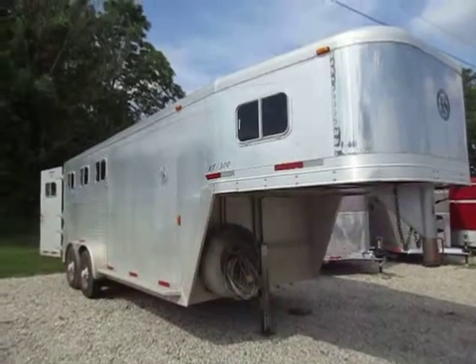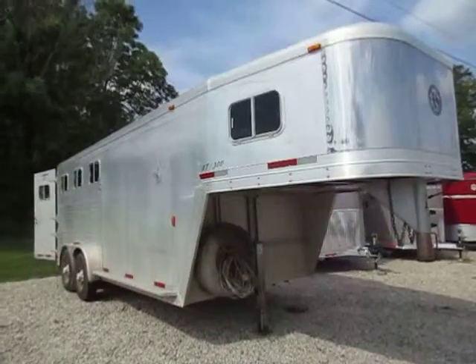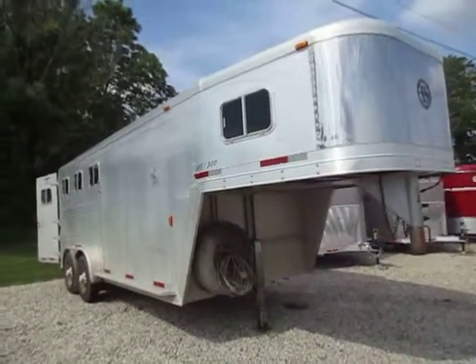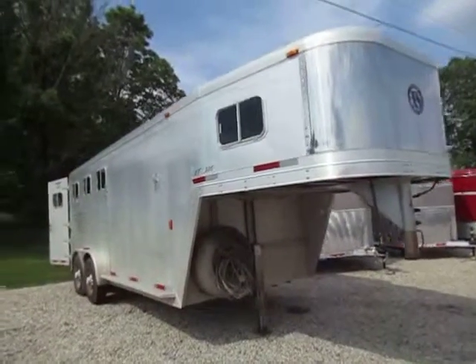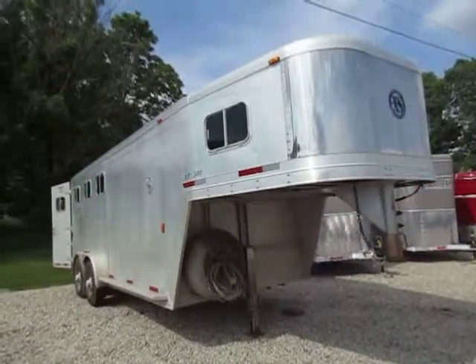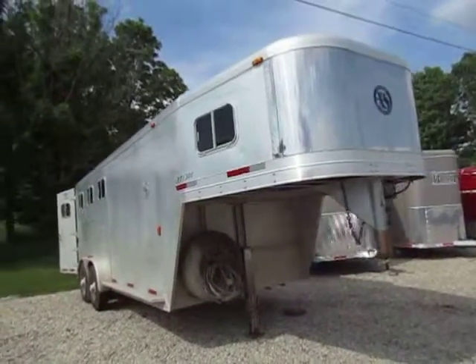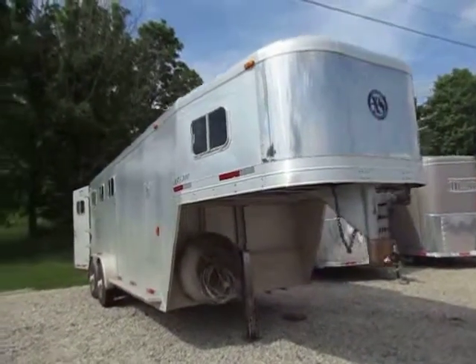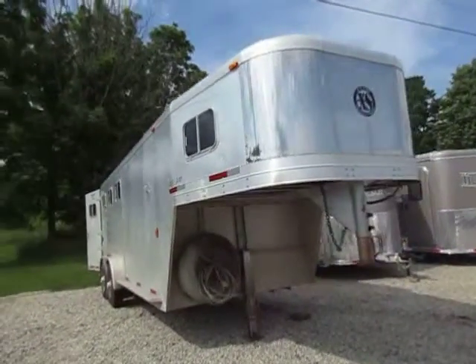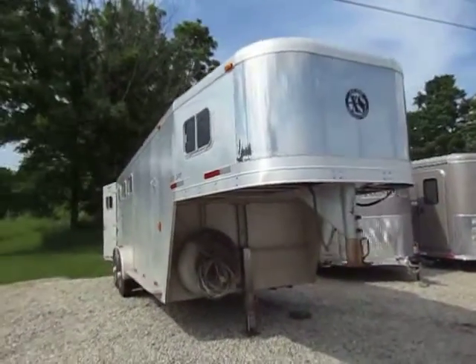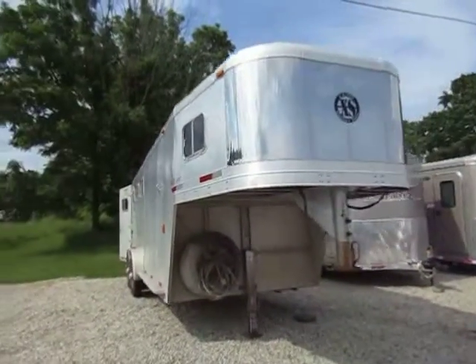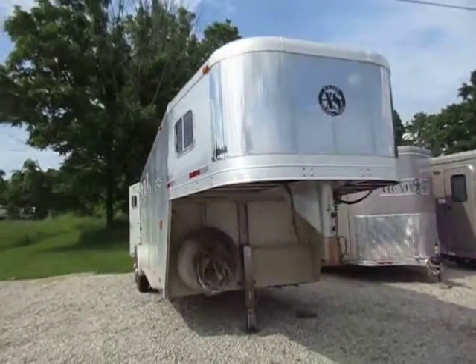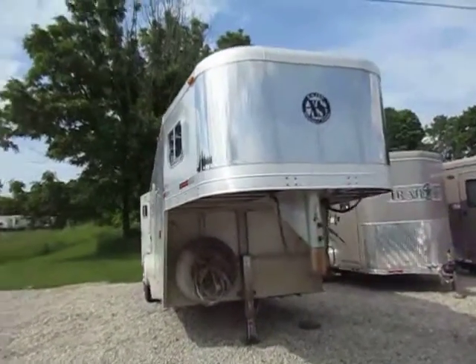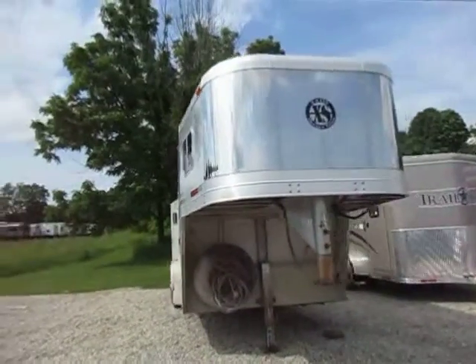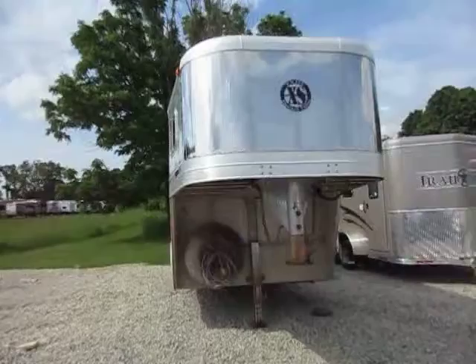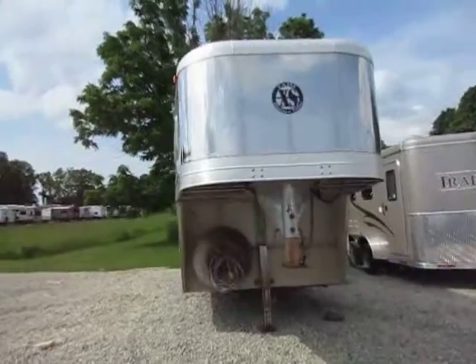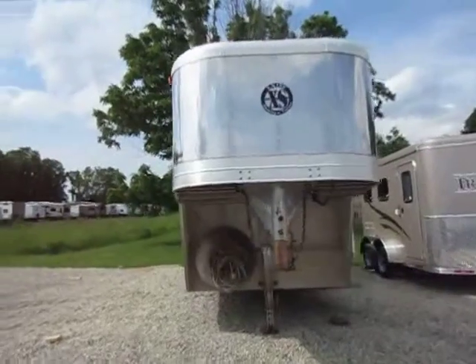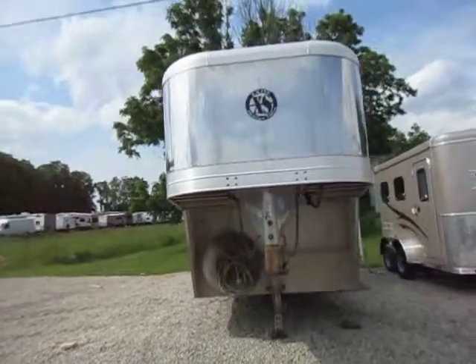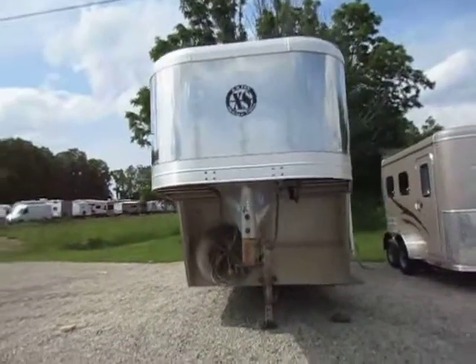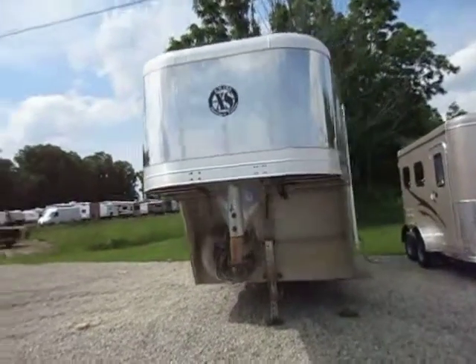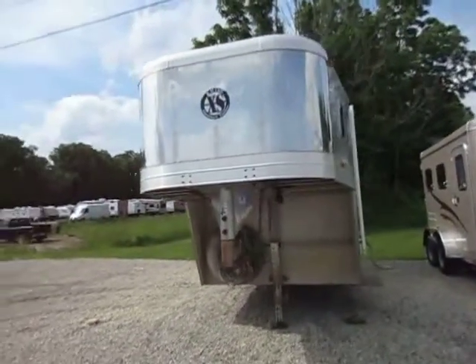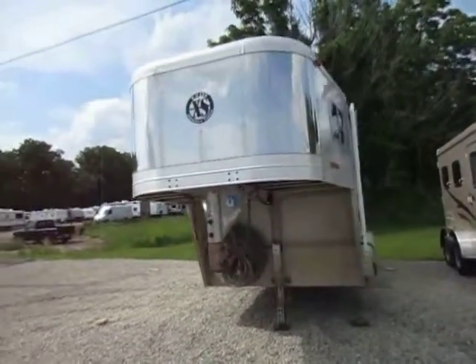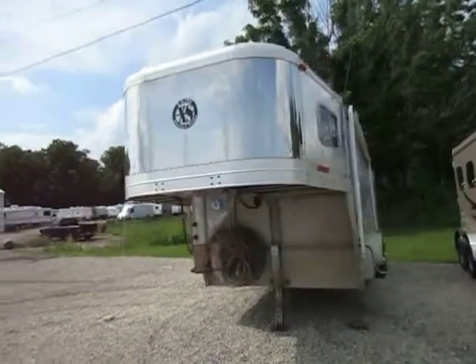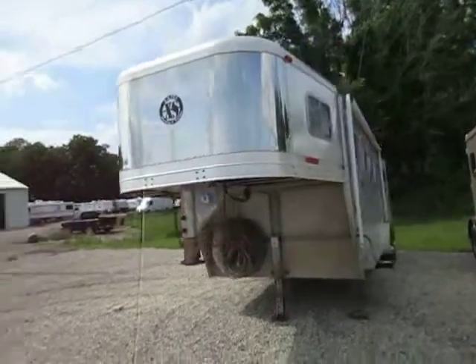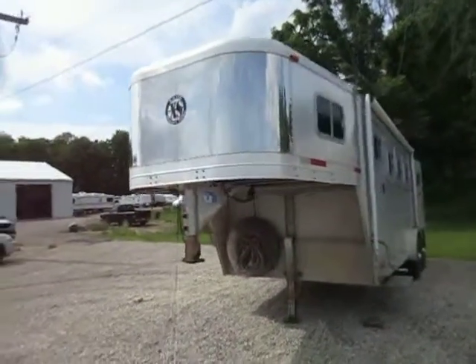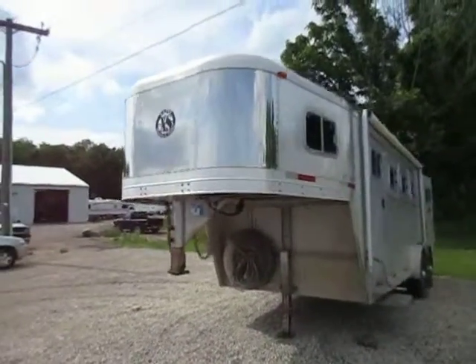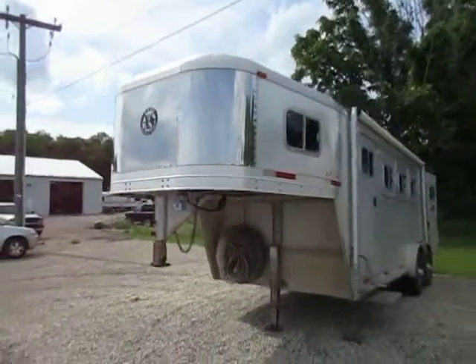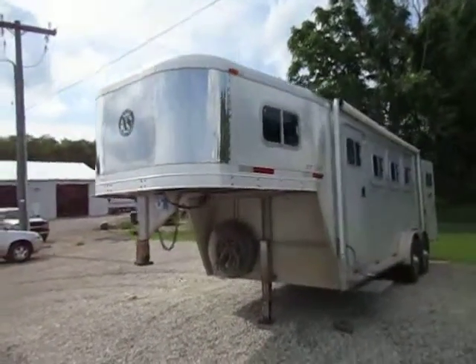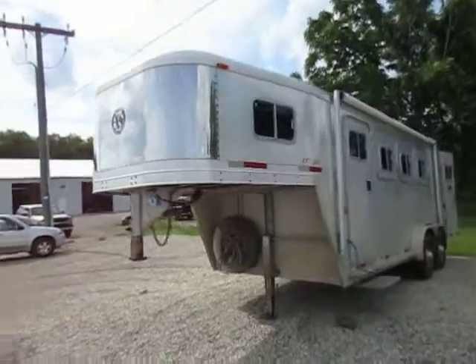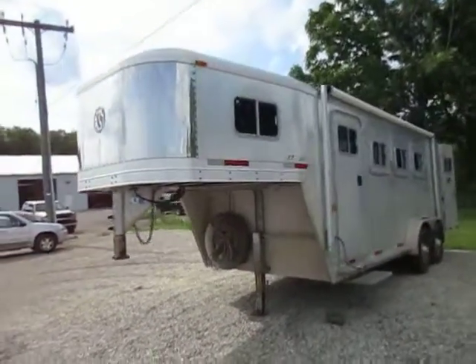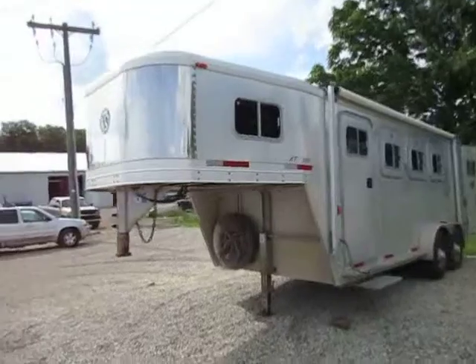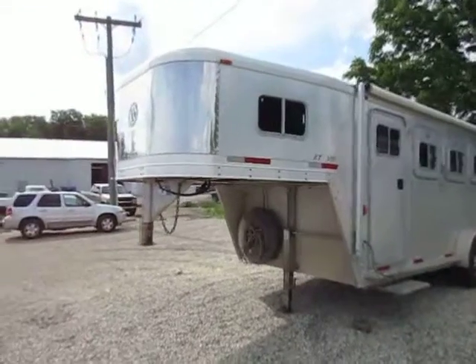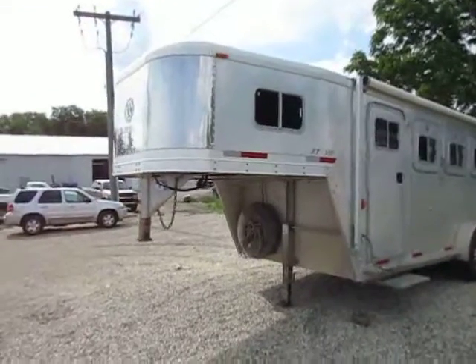Exus 3-horse gooseneck with a dresser here at Haywood RV of Coldwater, Michigan. This is going to be short and sweet because it's a pretty short and sweet trailer — just nothing fancy, just a 3-horse slant with a rear tack.